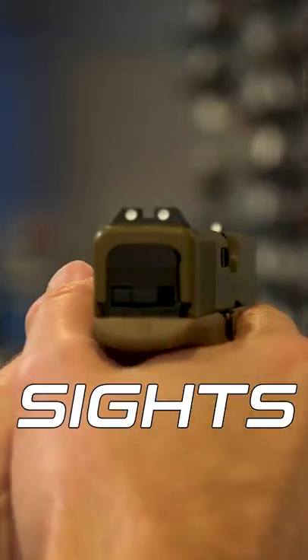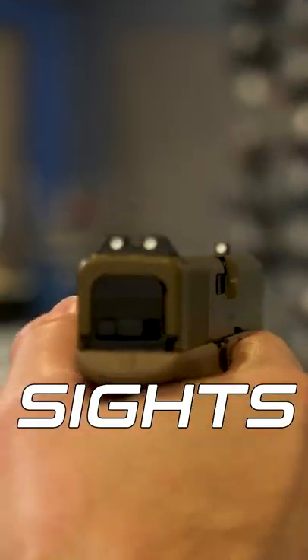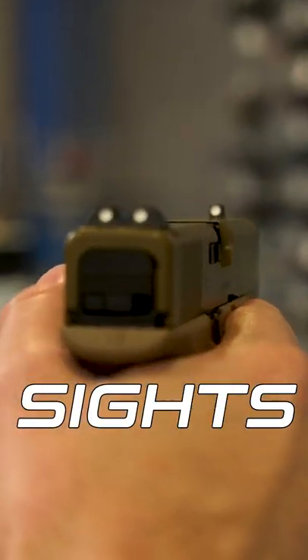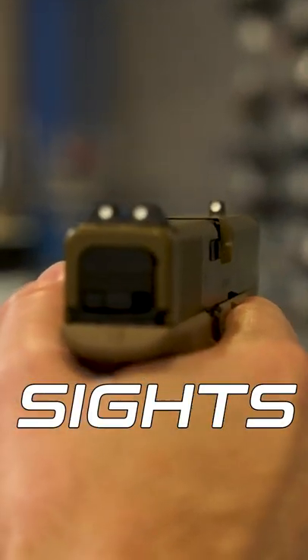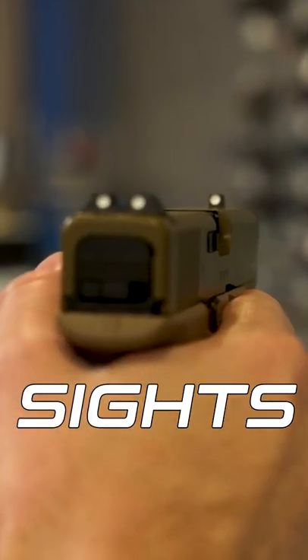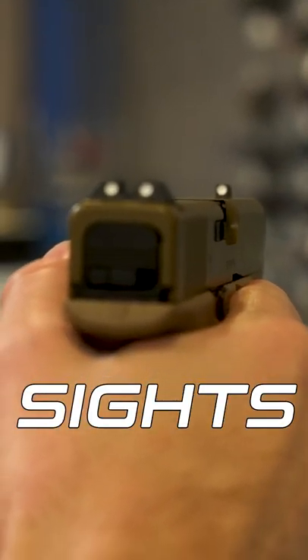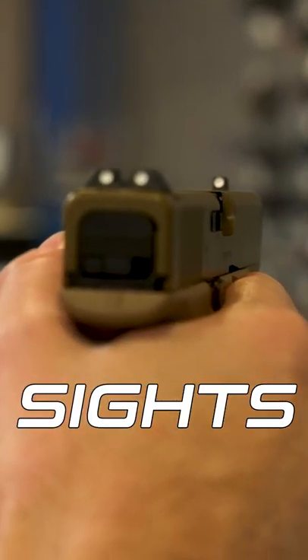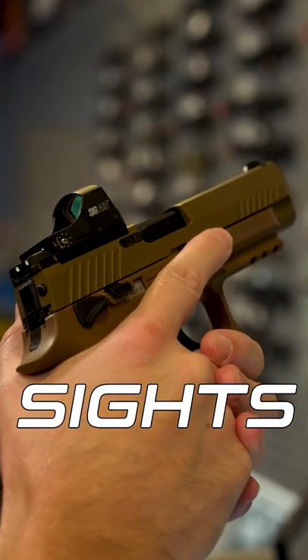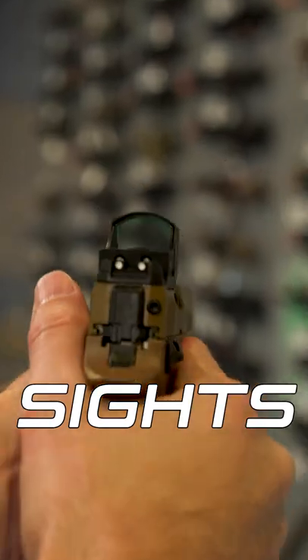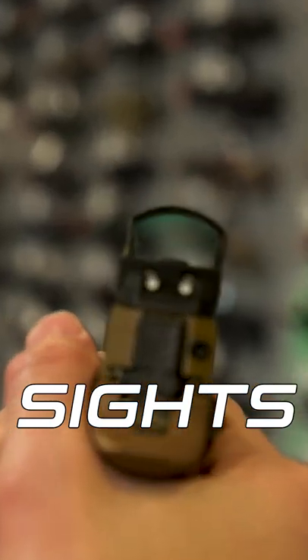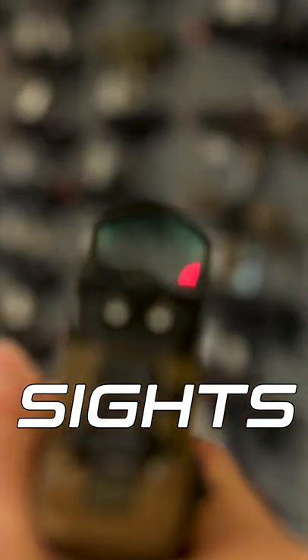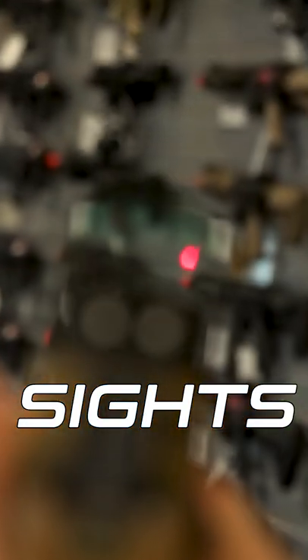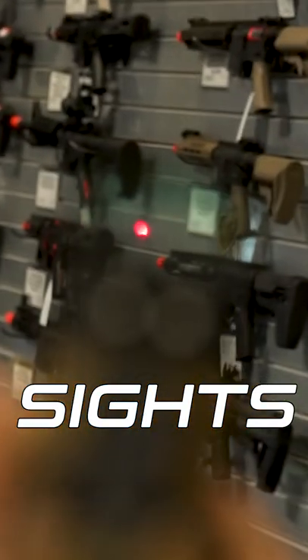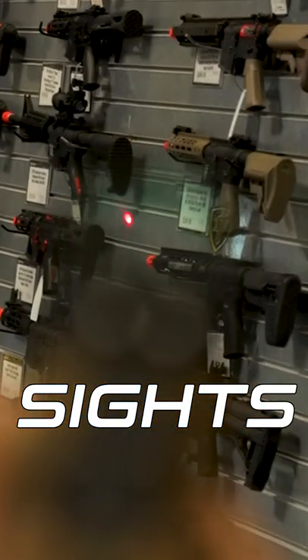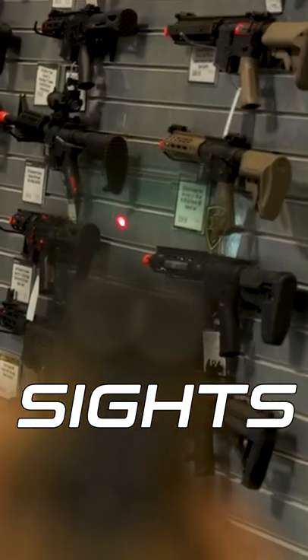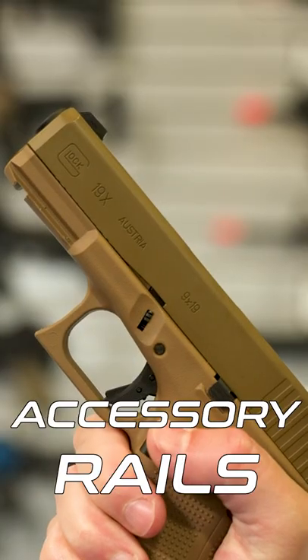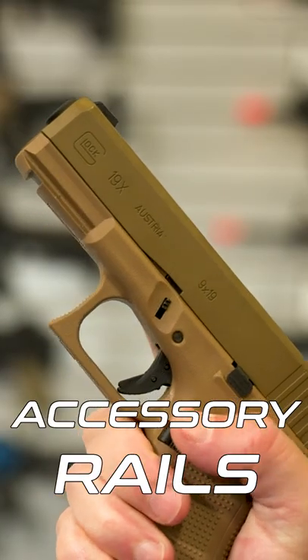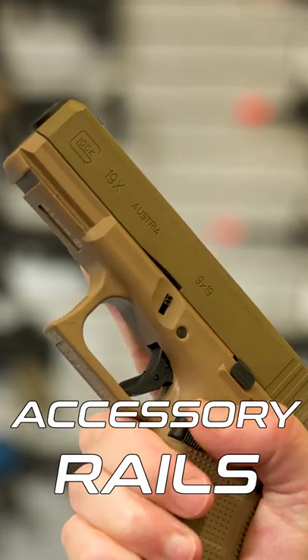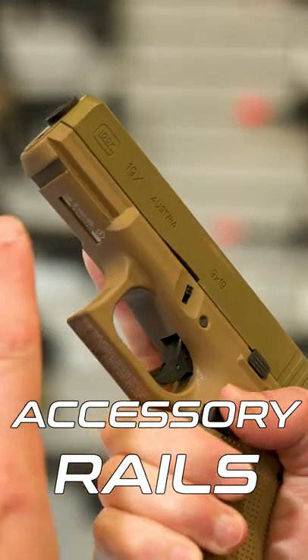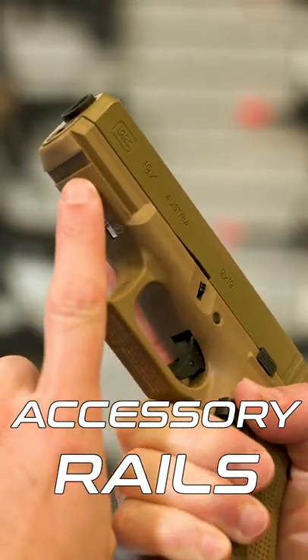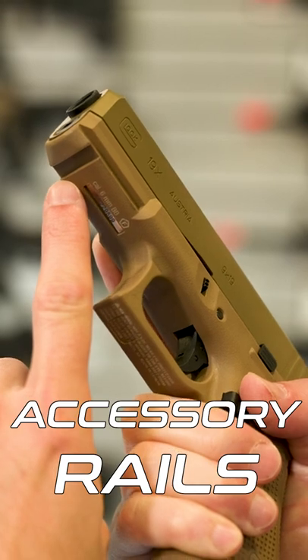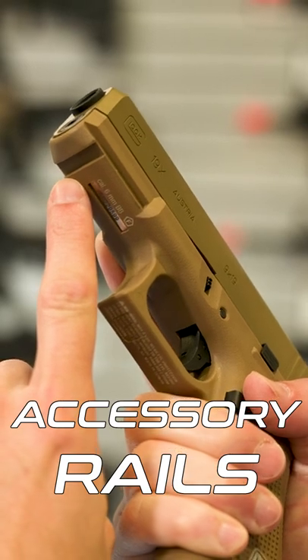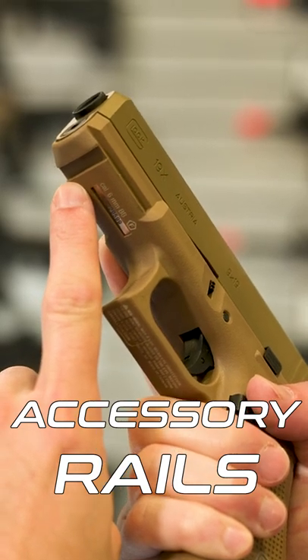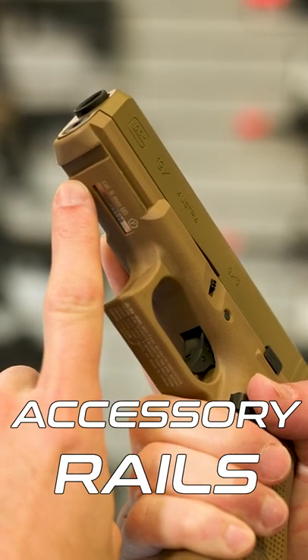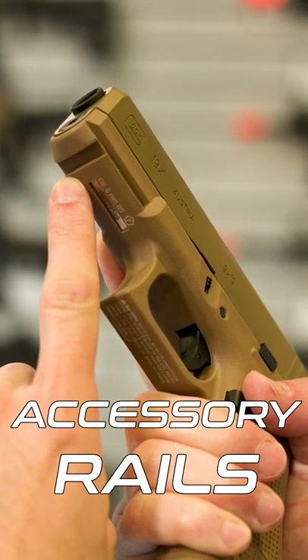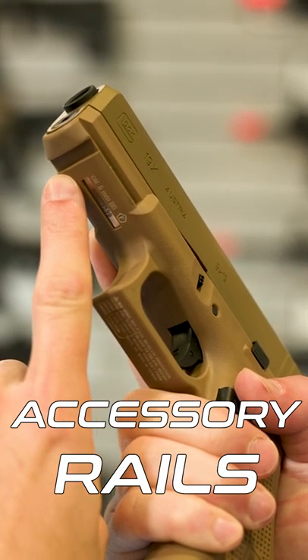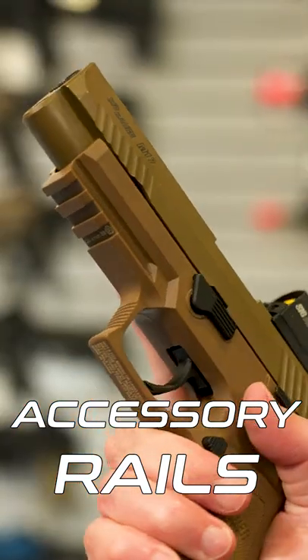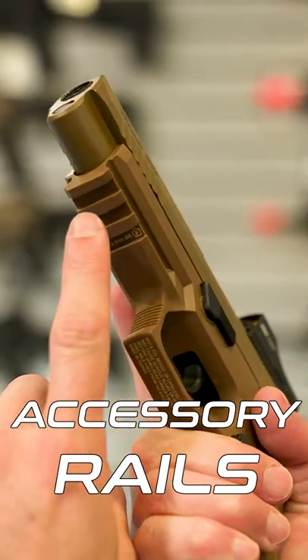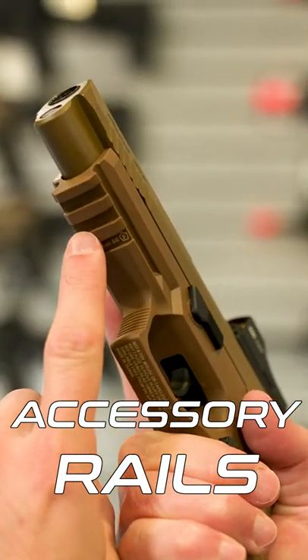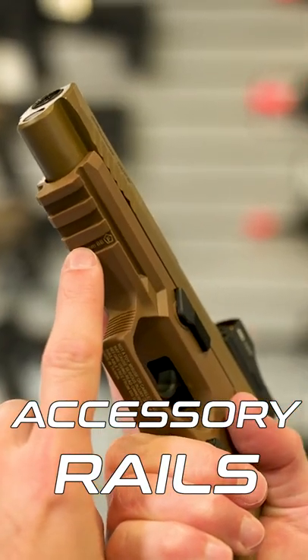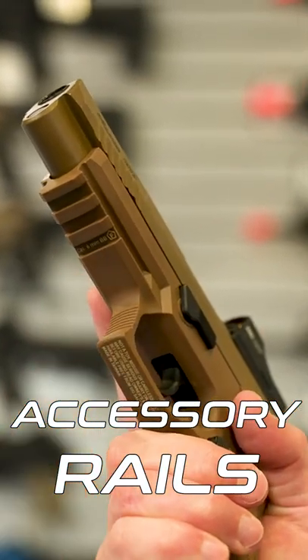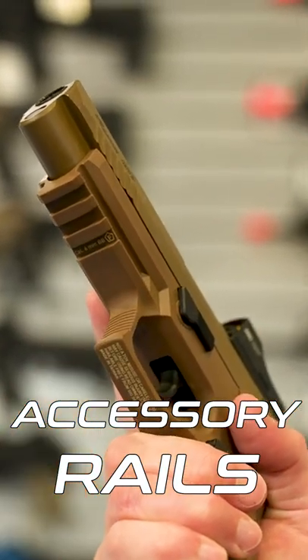Sights. Both use a three-dot sight pattern, but the M17 has provisions for a micro red dot. Railspace. The Glock offers a single locking position for frame-mounted accessories, while the M17 has three locking slots.